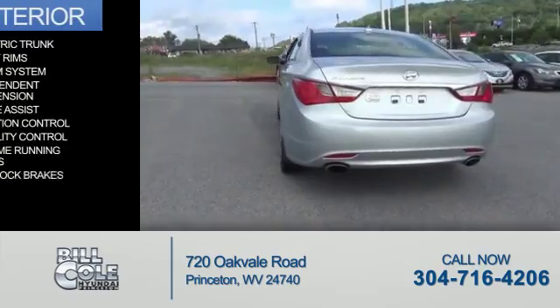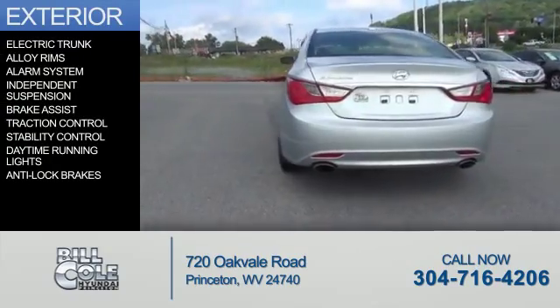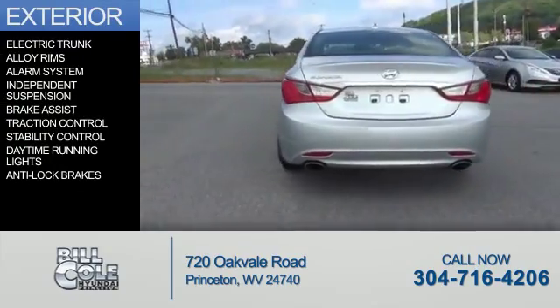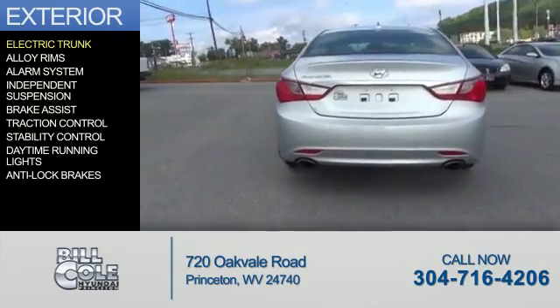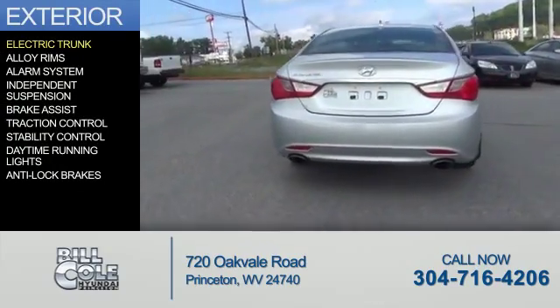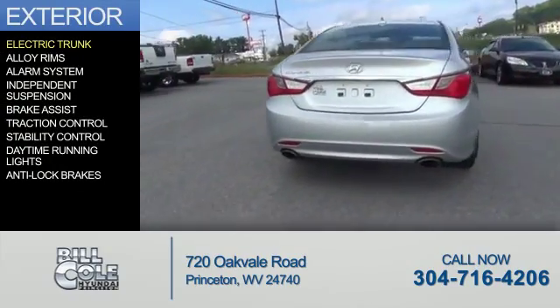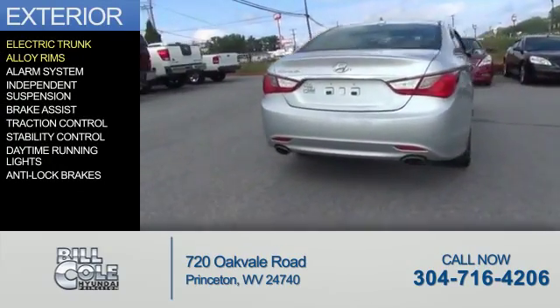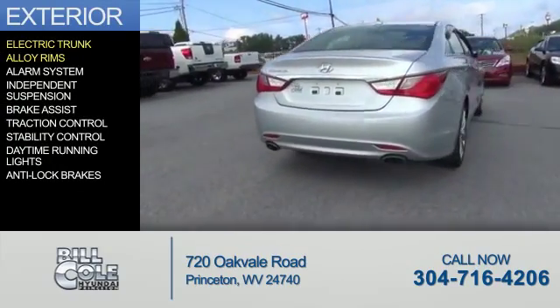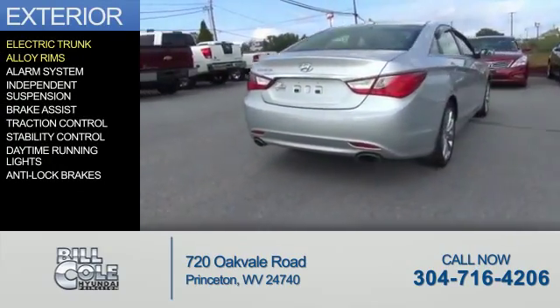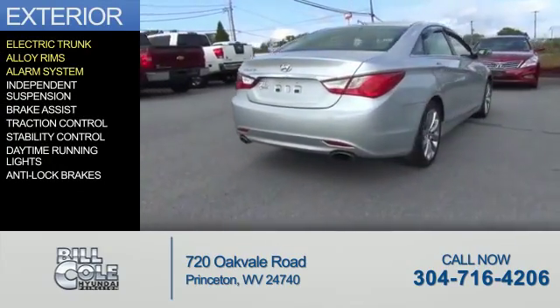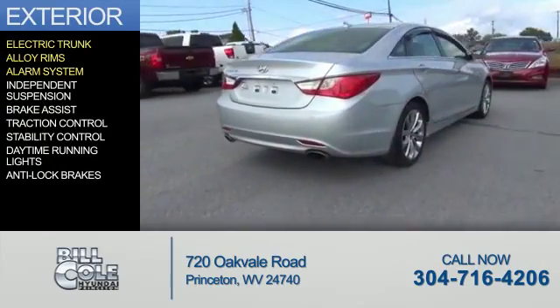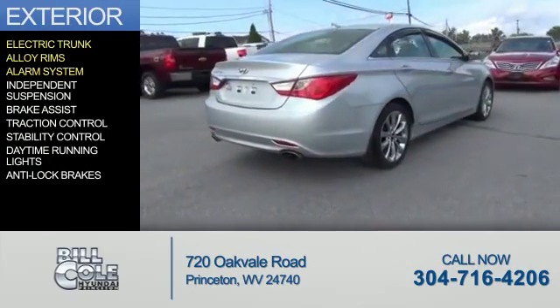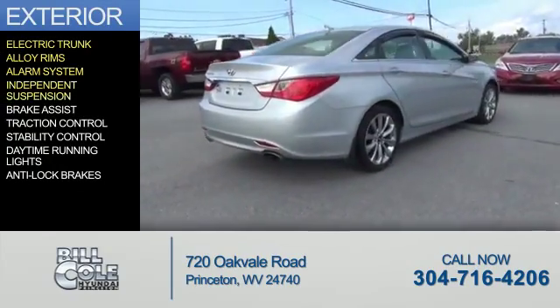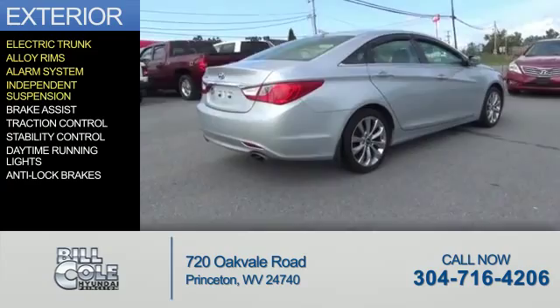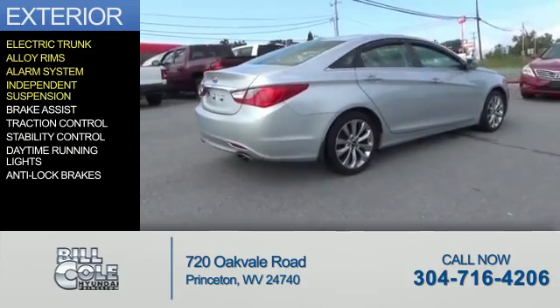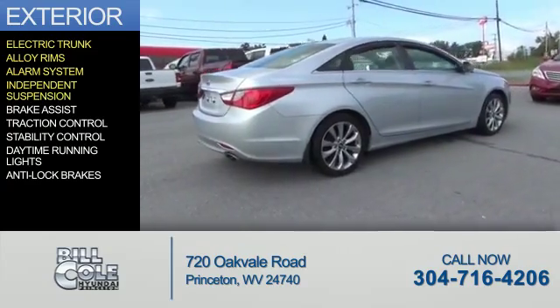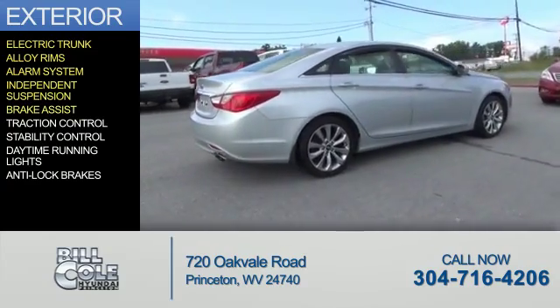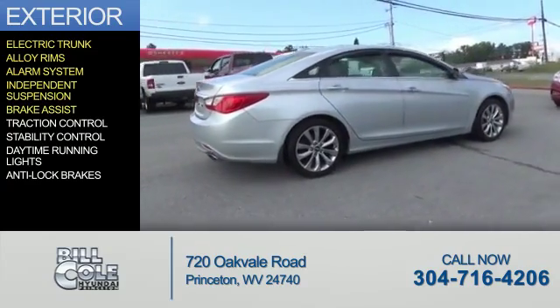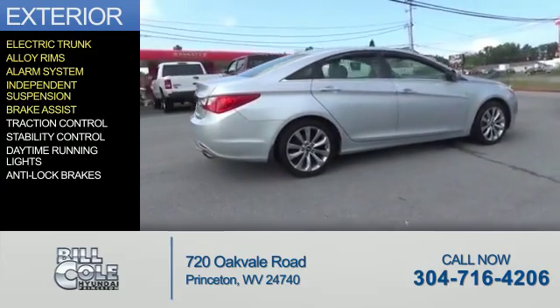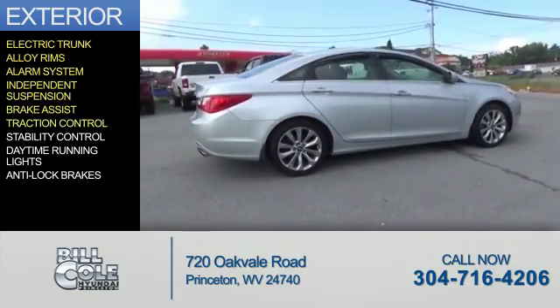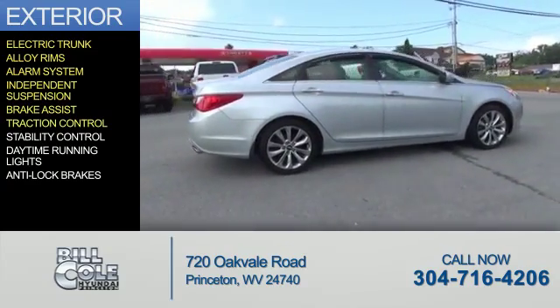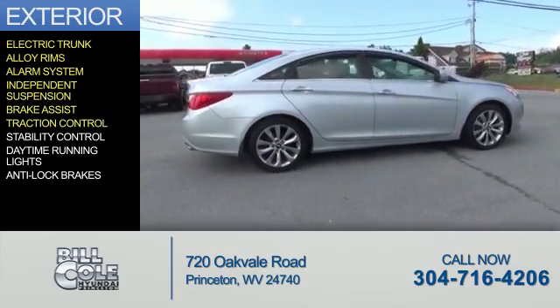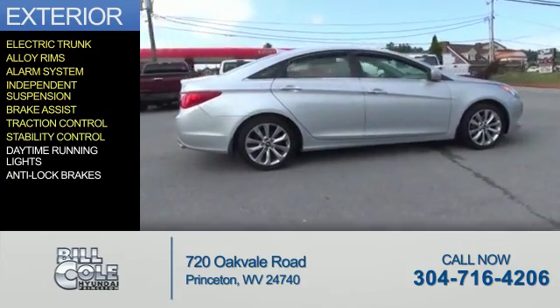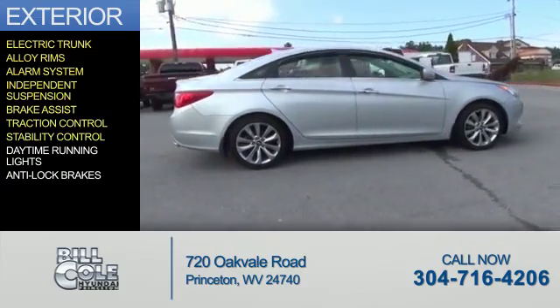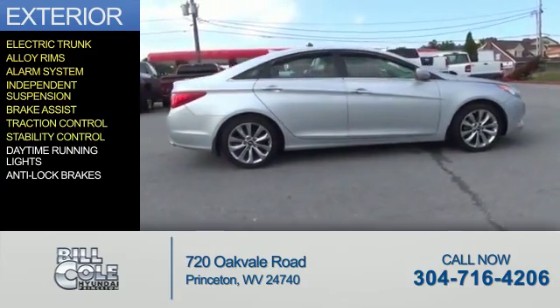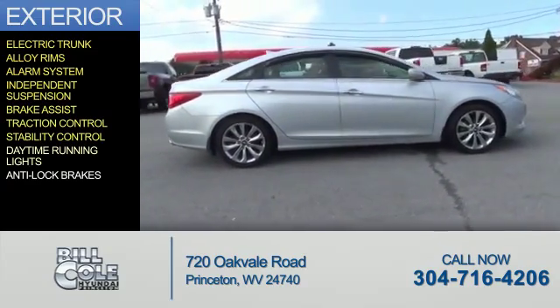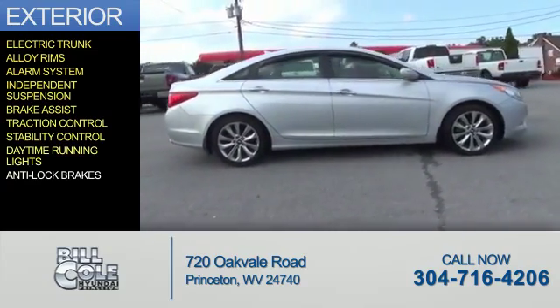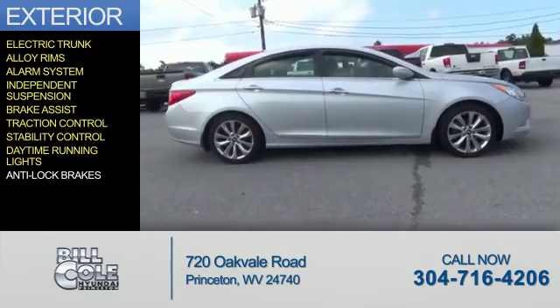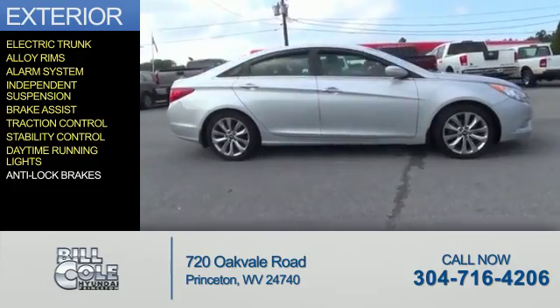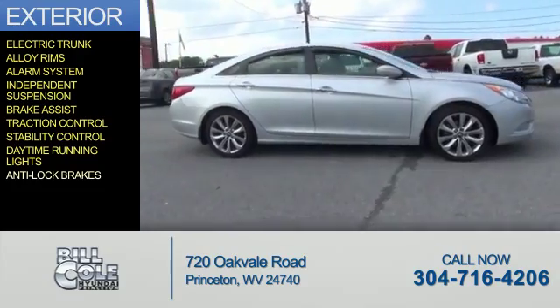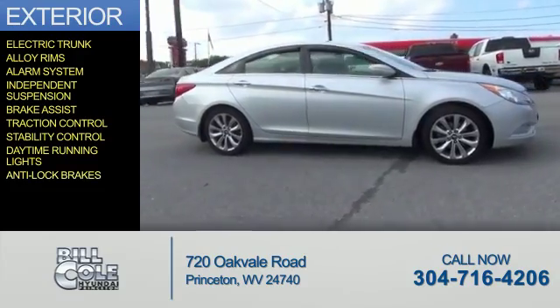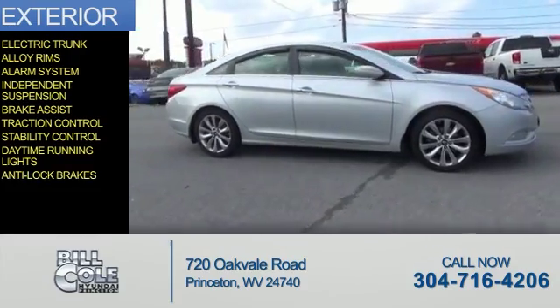The features include electric trunk, alloy rims, an alarm system, independent suspension, brake assist, traction control, stability control, daytime running lights, and anti-lock brakes.